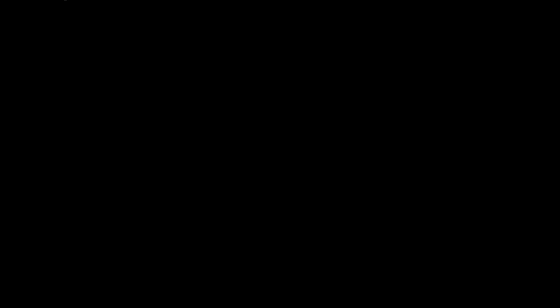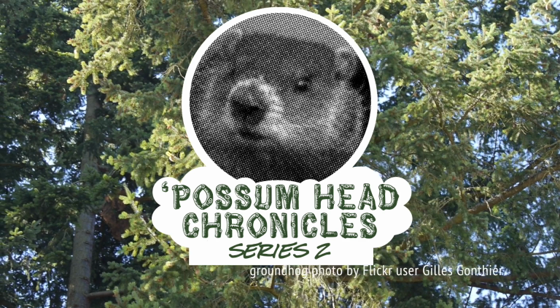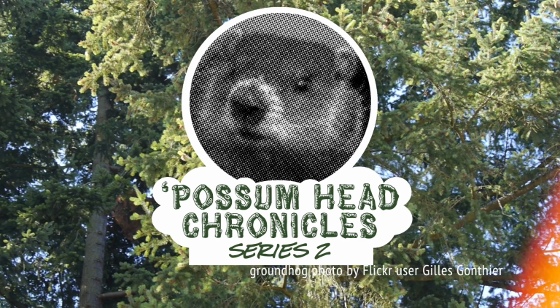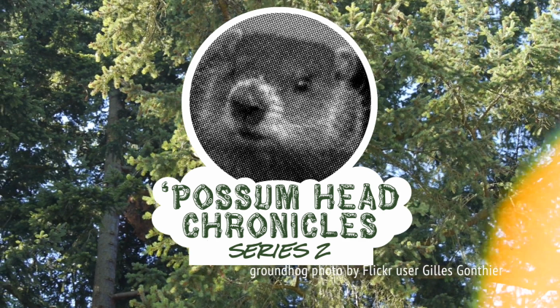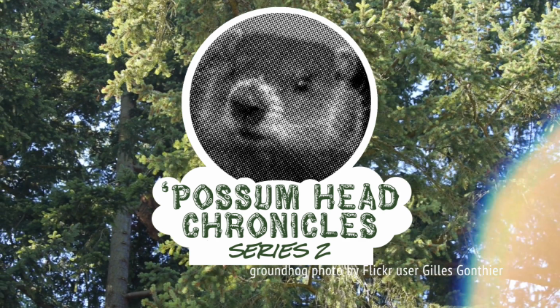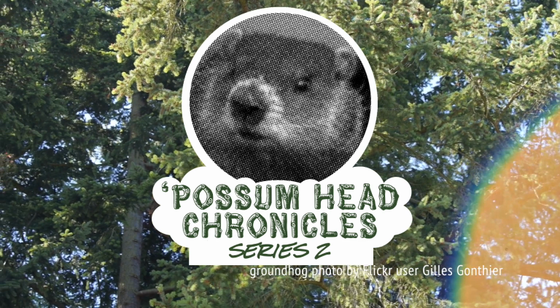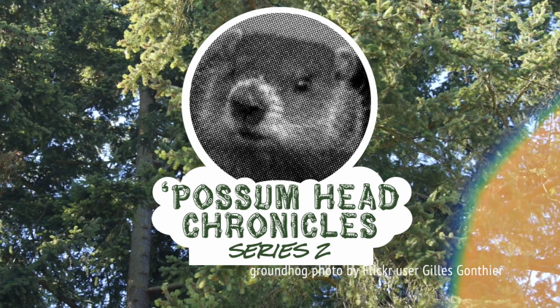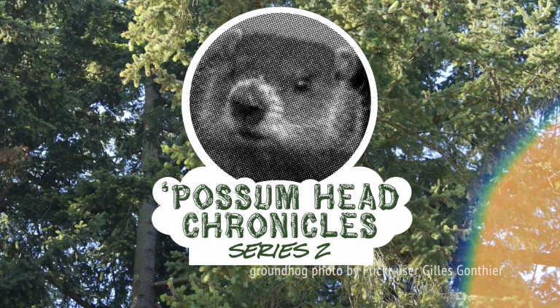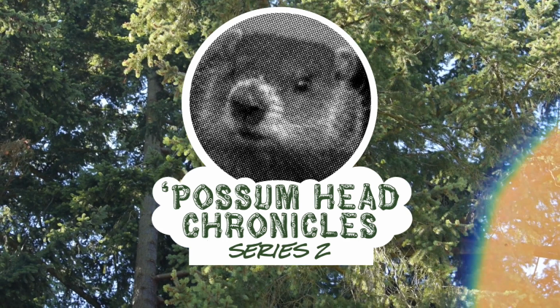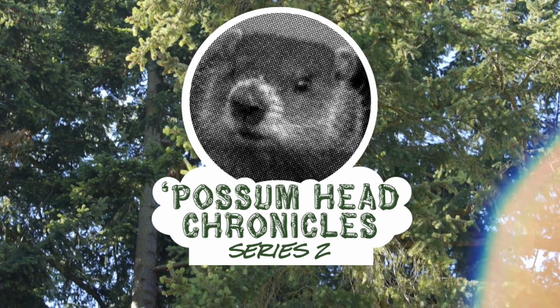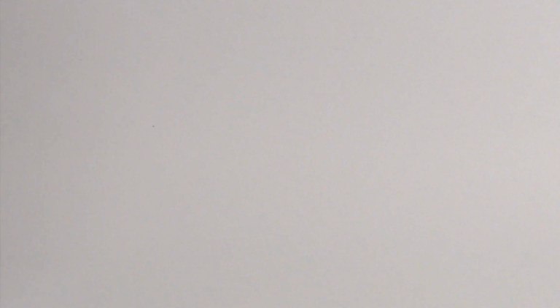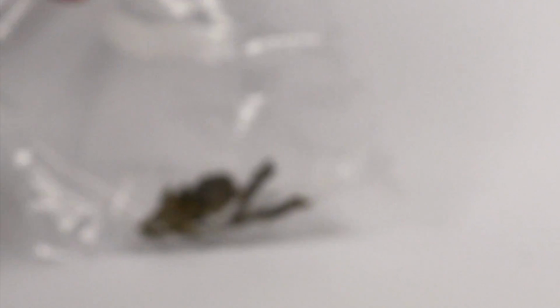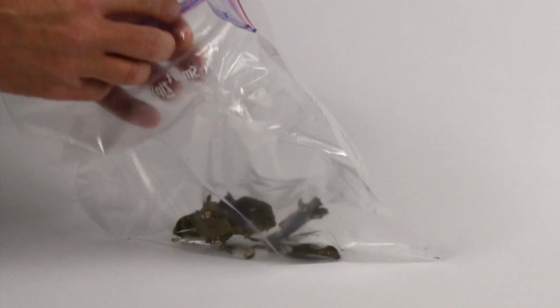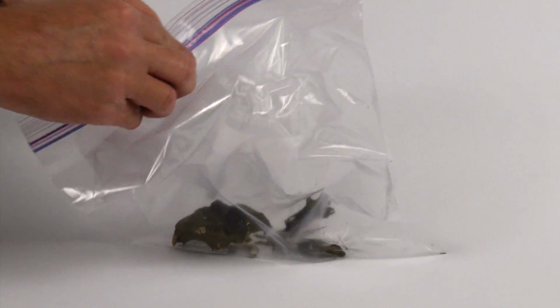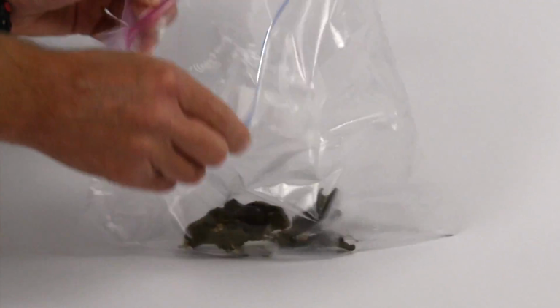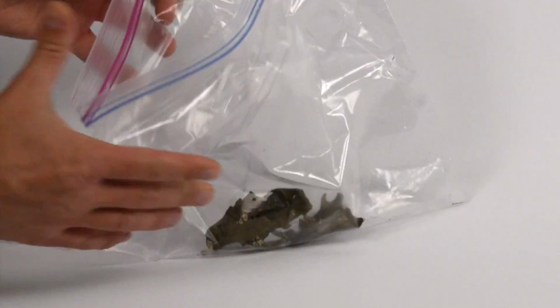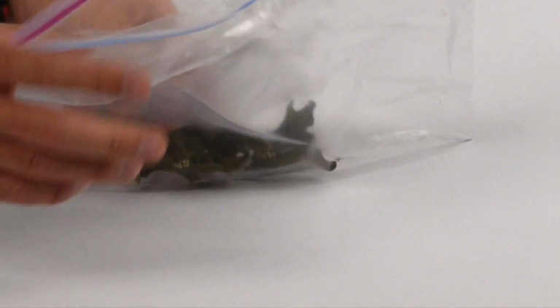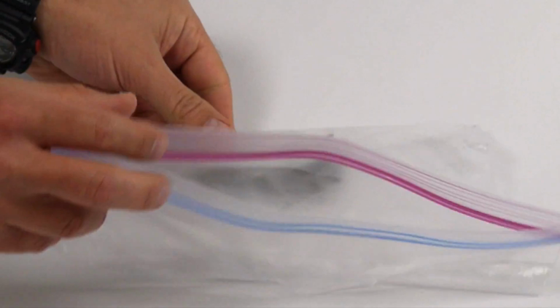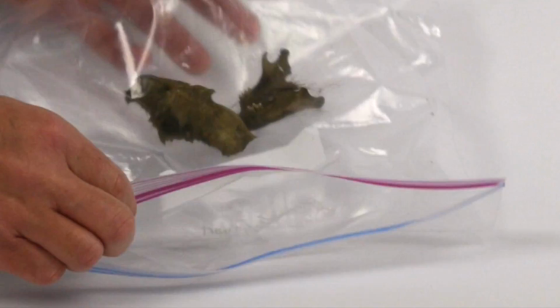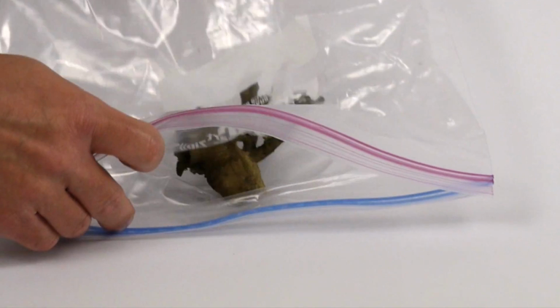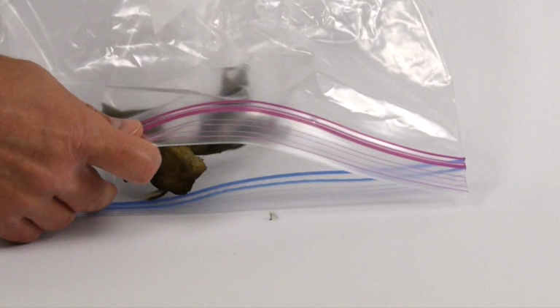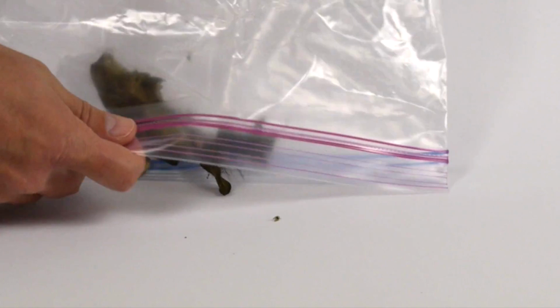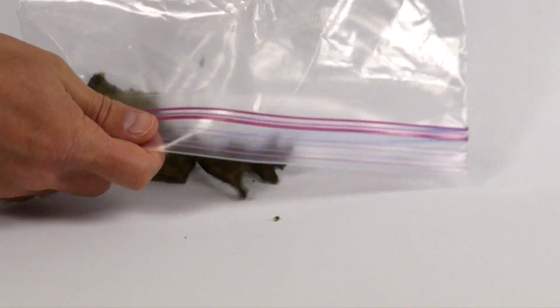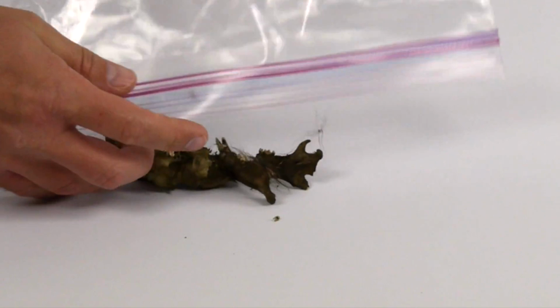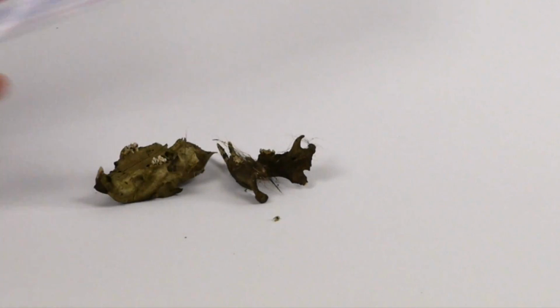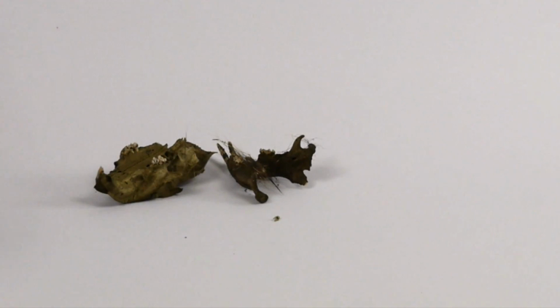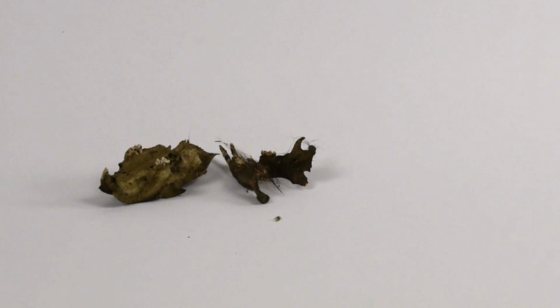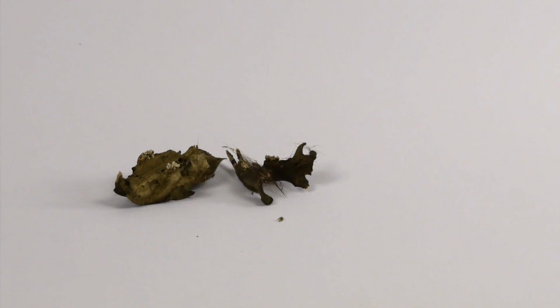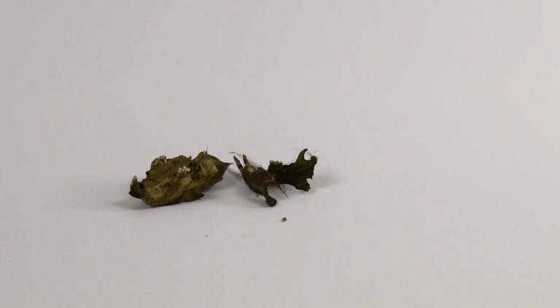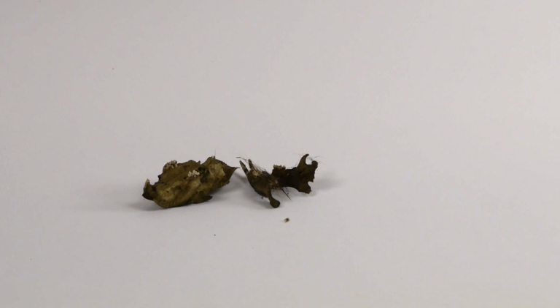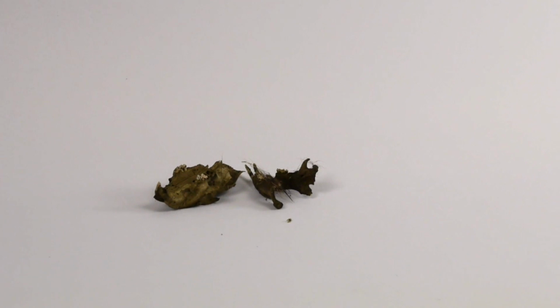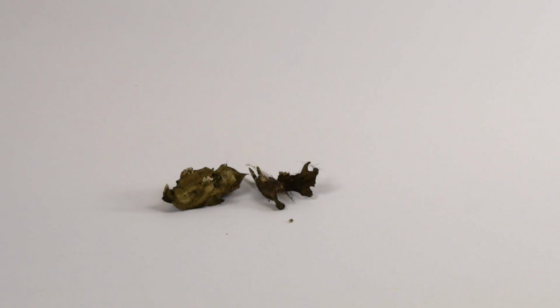Hey internet buddy, the Possum Head Chronicles is back by popular demand. By popular demand, I mean a couple people posted in our forums sarcastically that they missed it. News flash forum posters, your sarcasm does not always come across, so this is what you get.